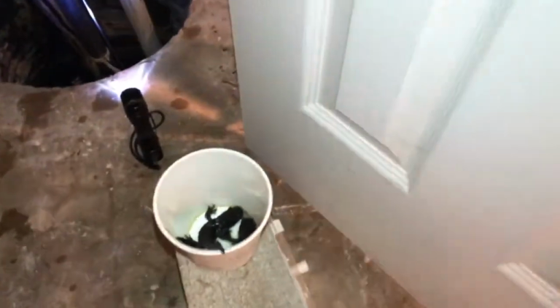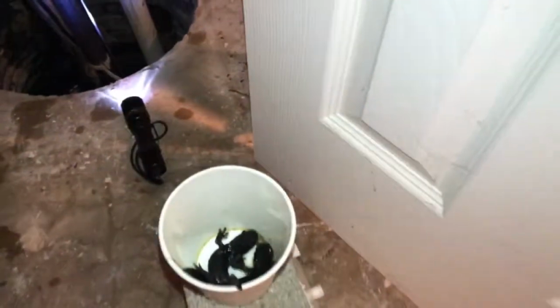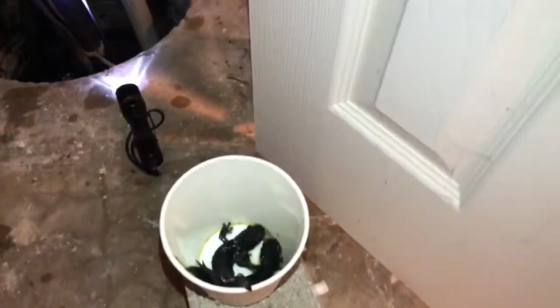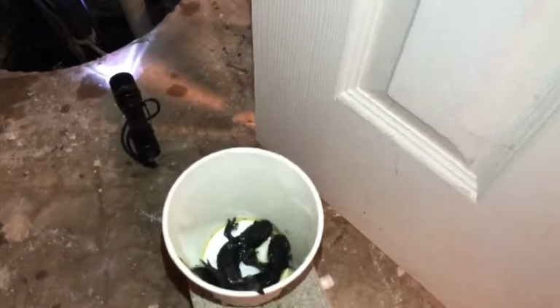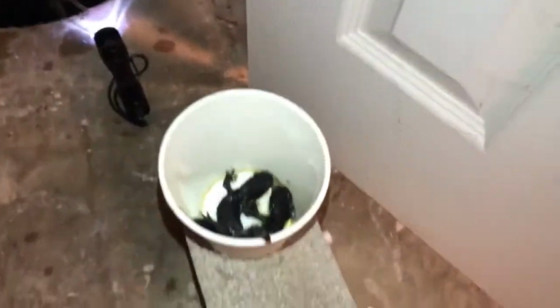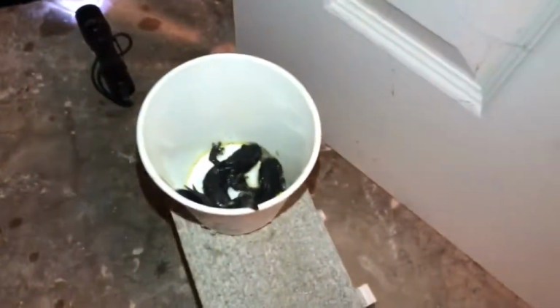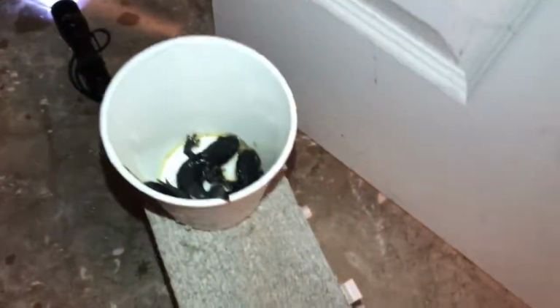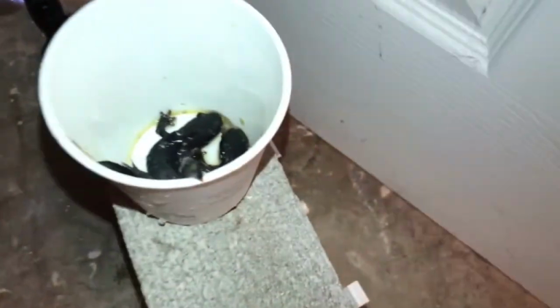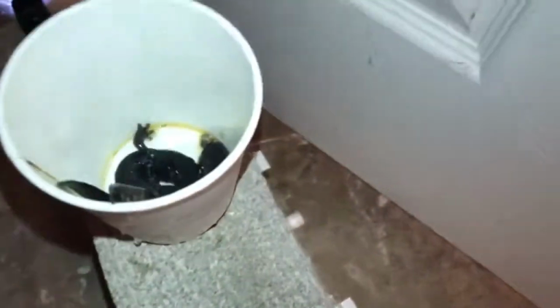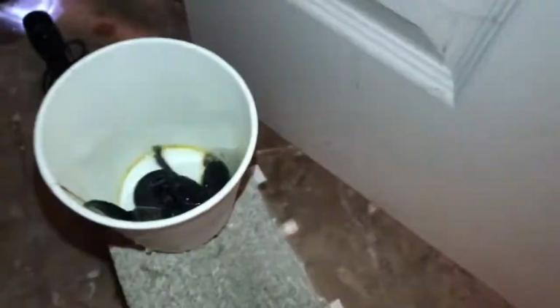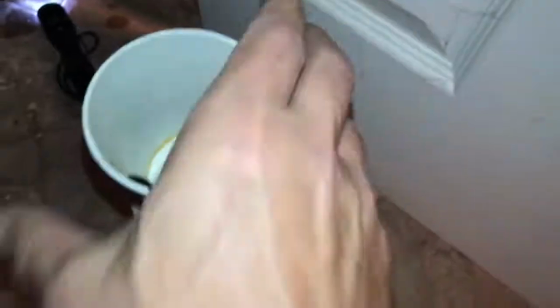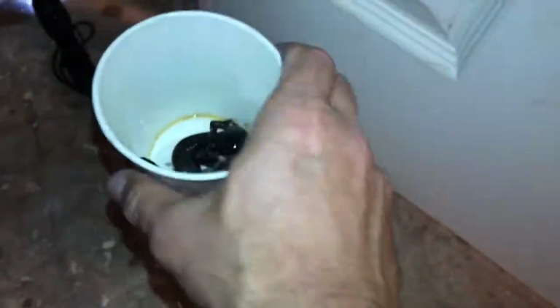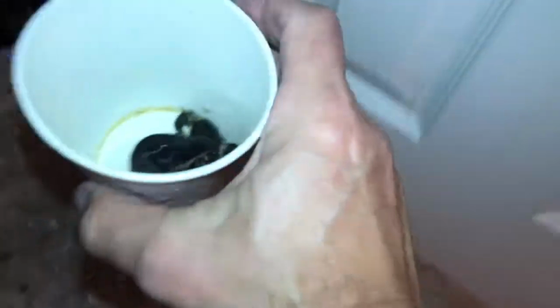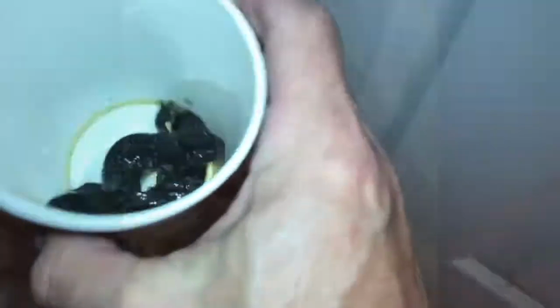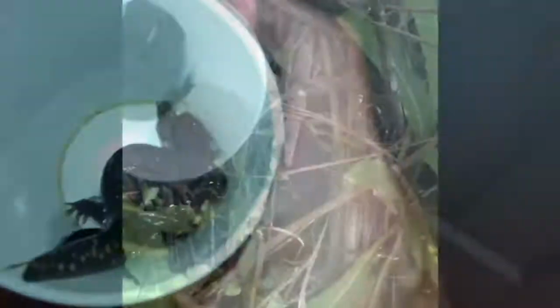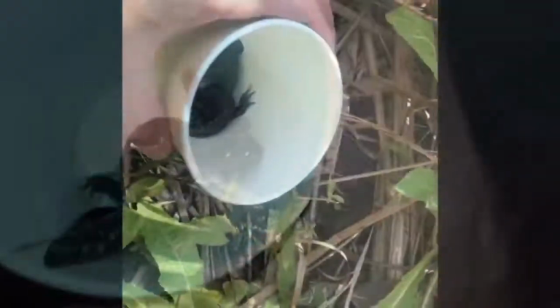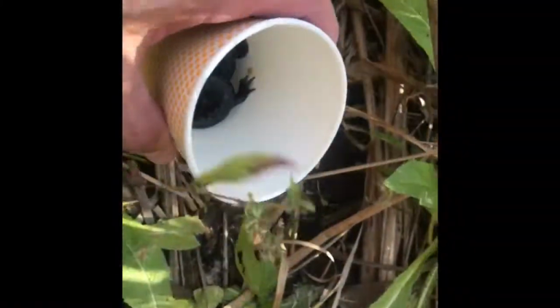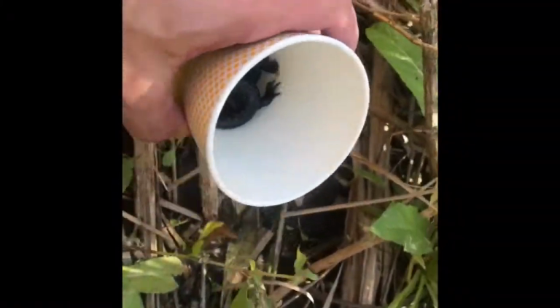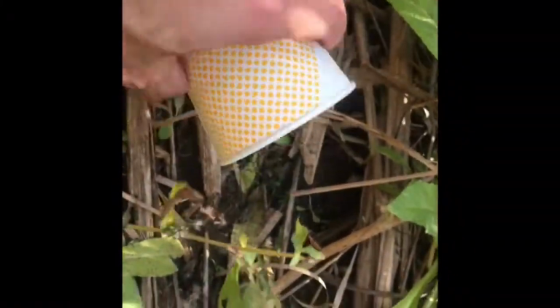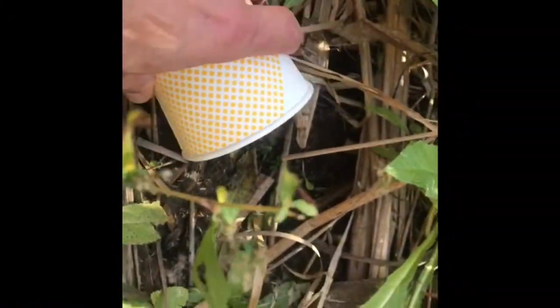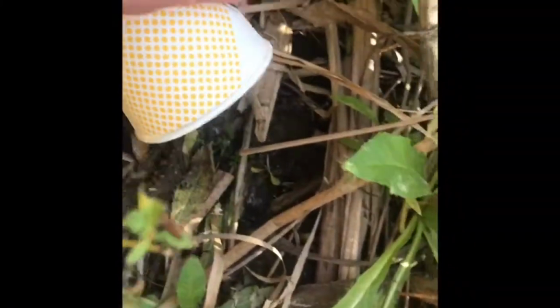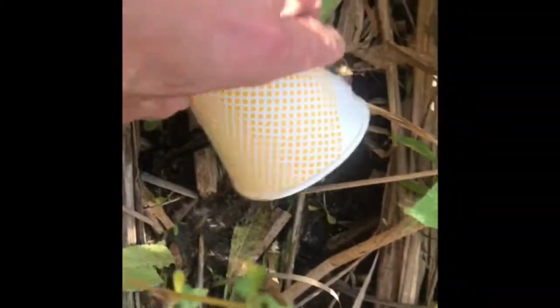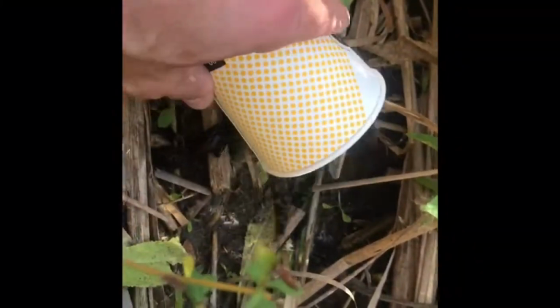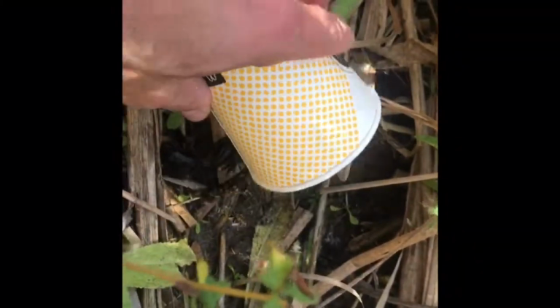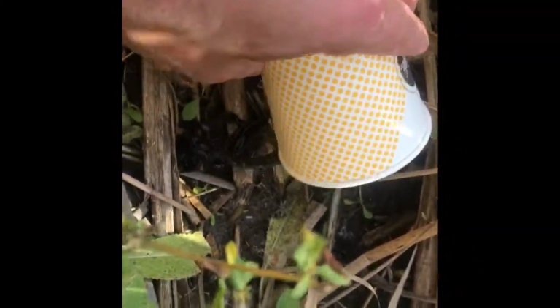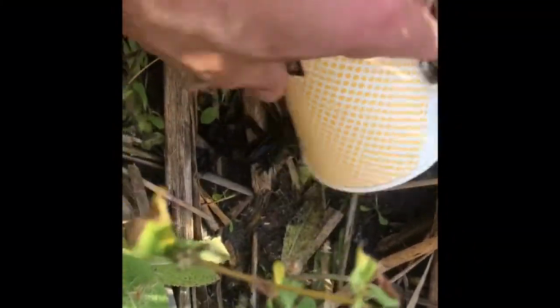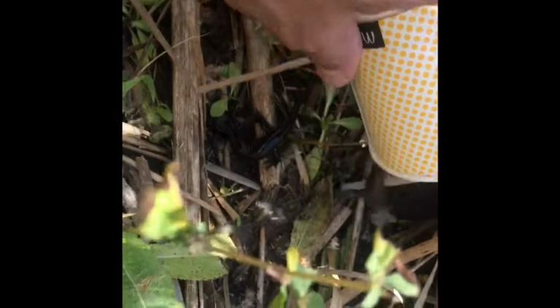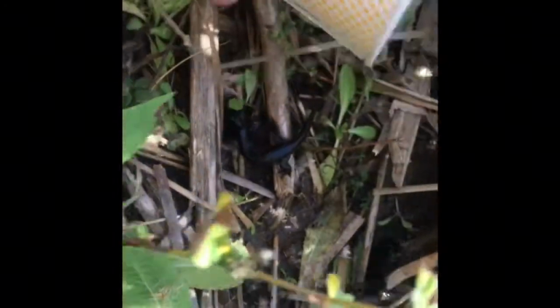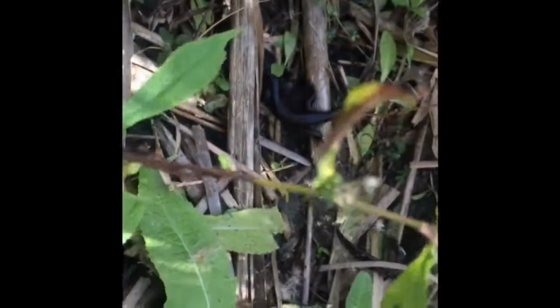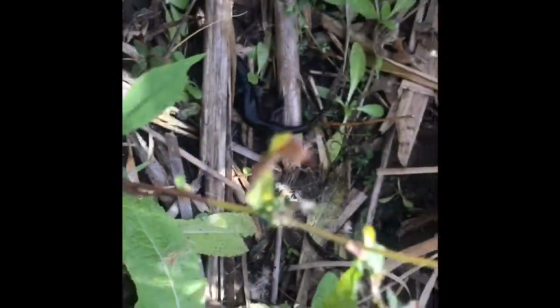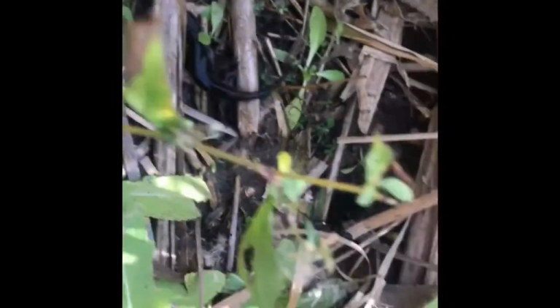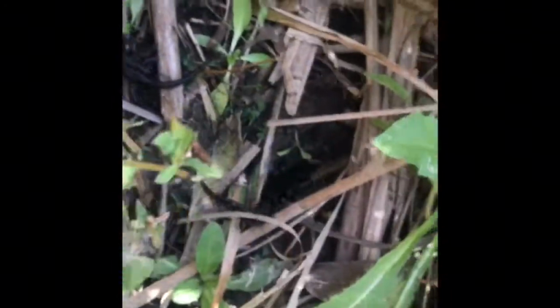There we have it — a cup of salamanders. Let's let these guys go. All right, go have some fun.